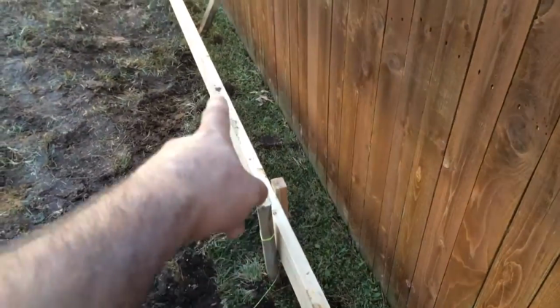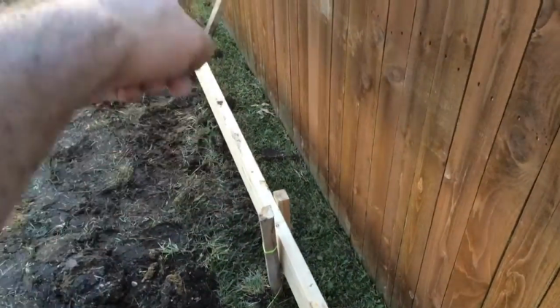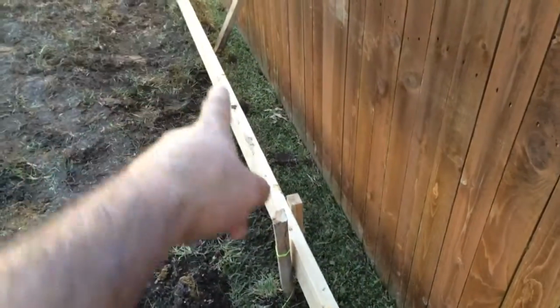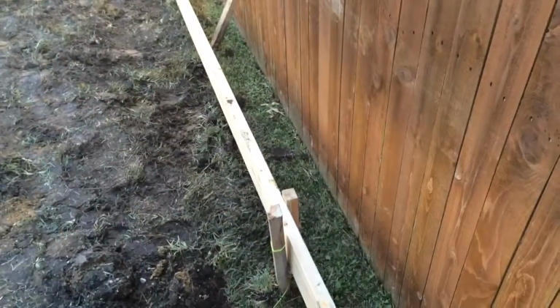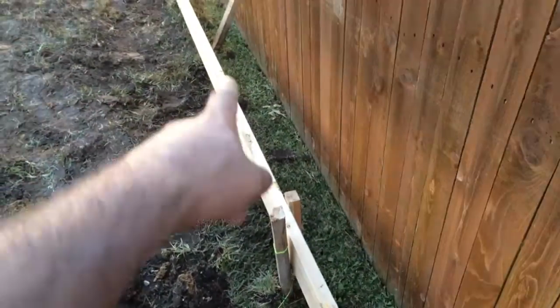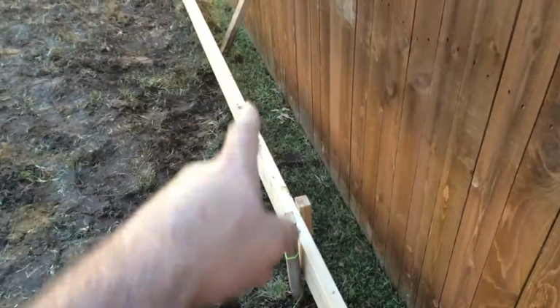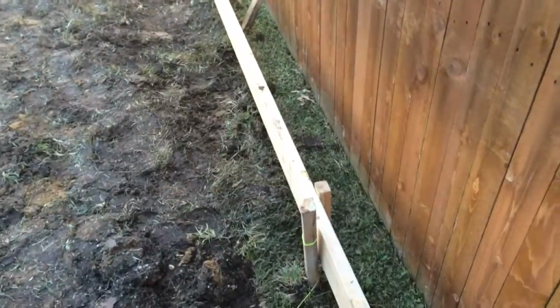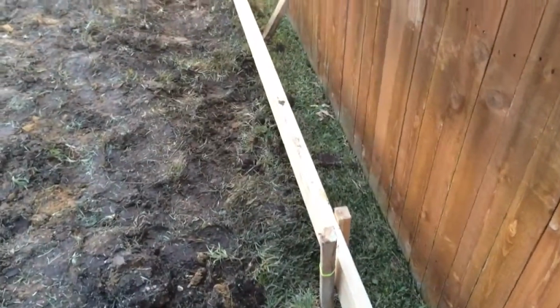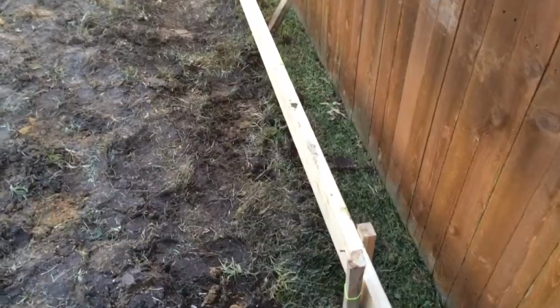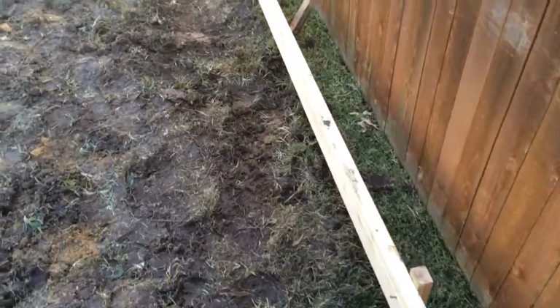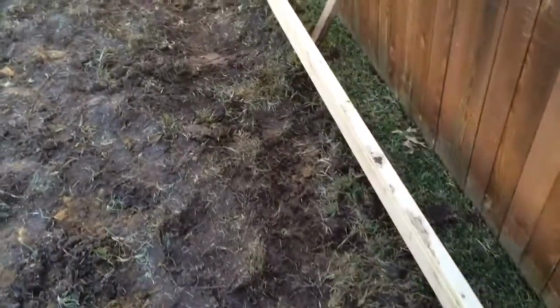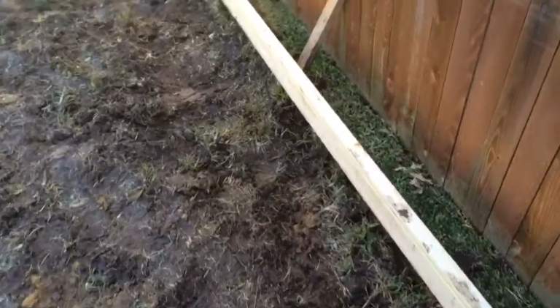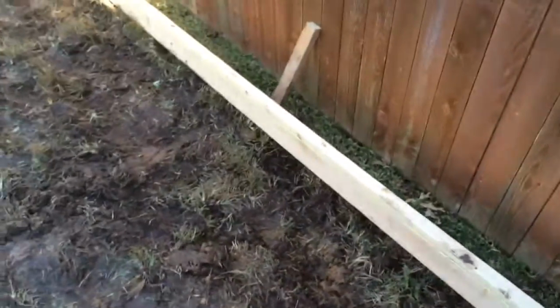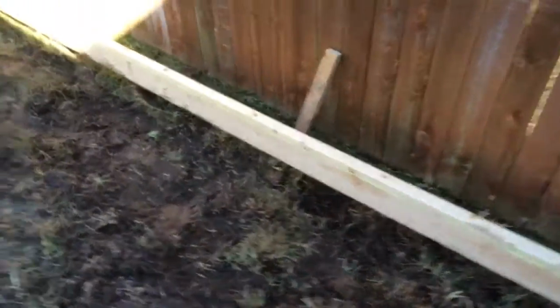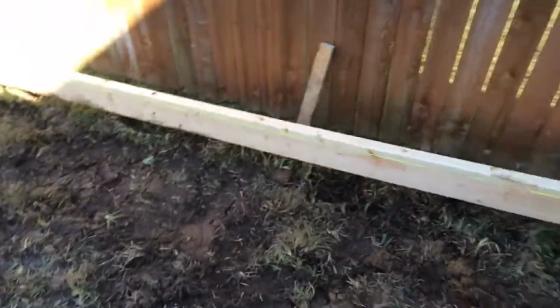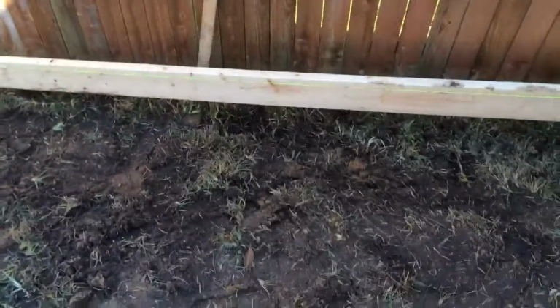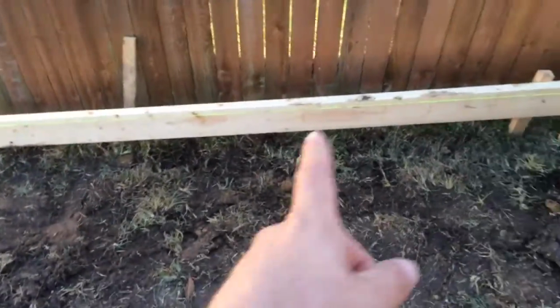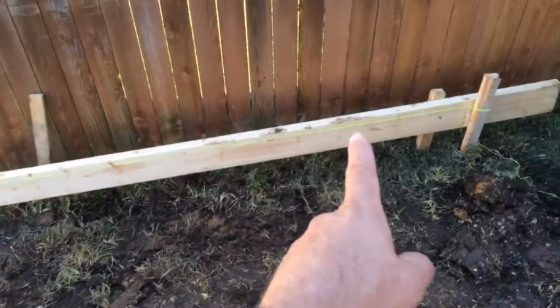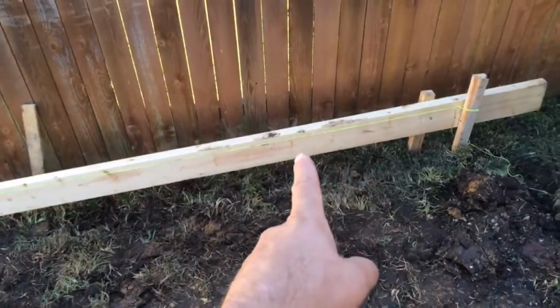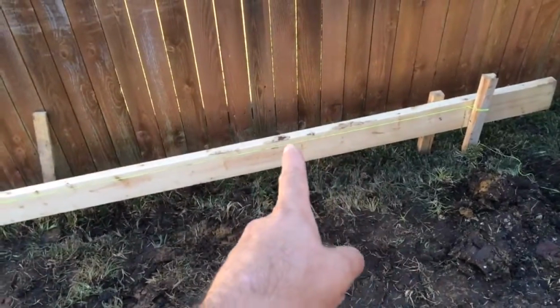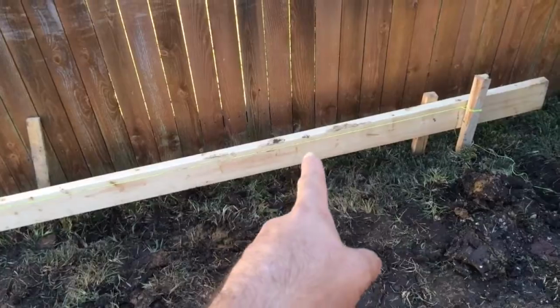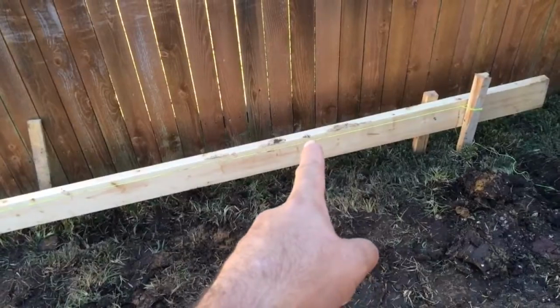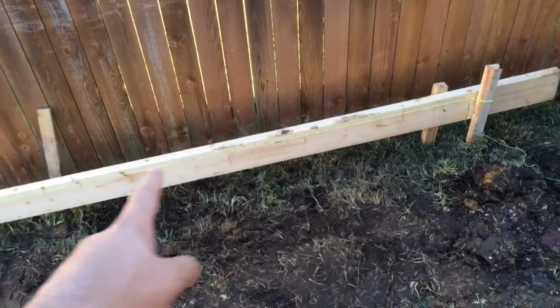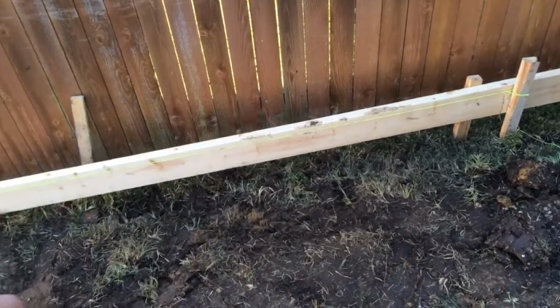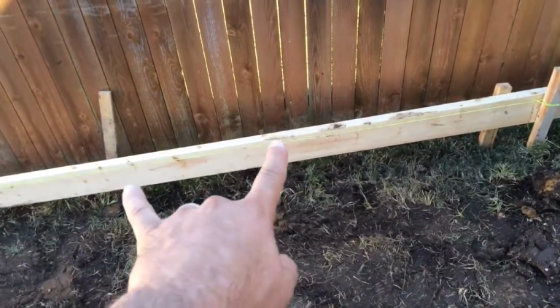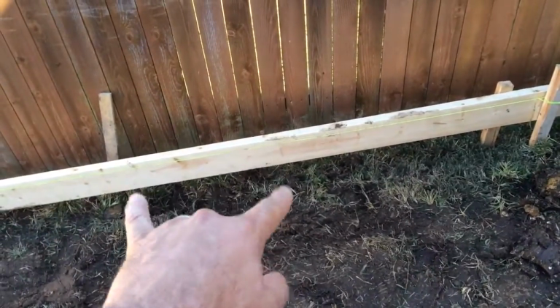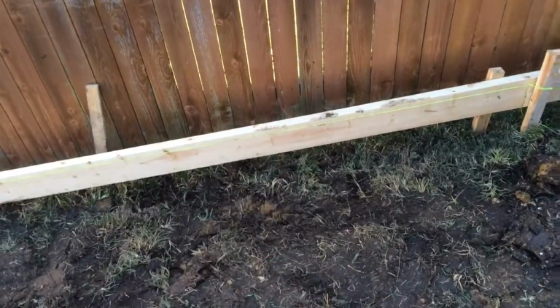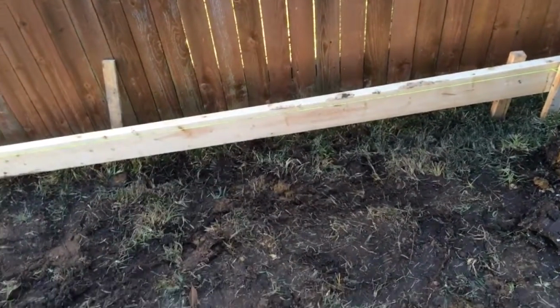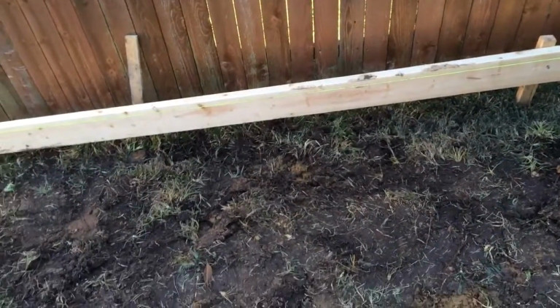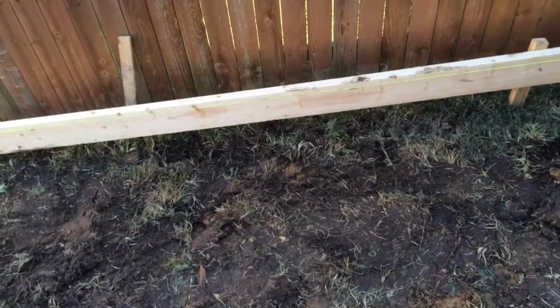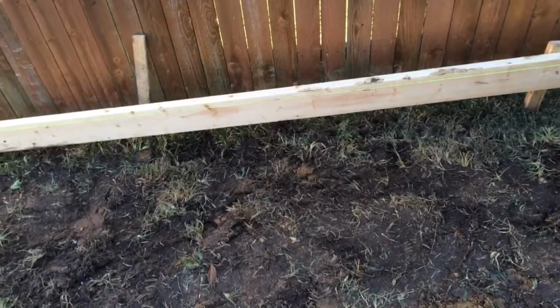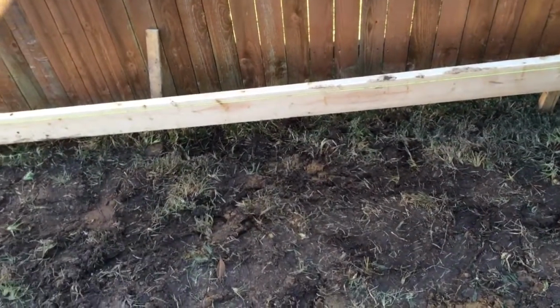Then we'll run the line set right along the new patio here and the units are going to sit about four feet back right here — two units, easy access.